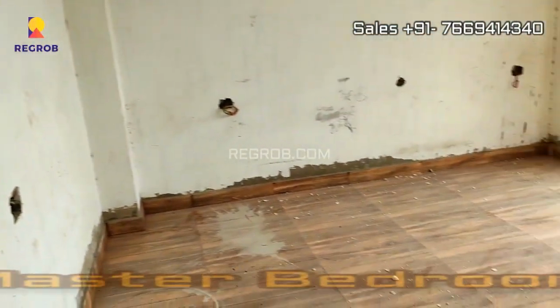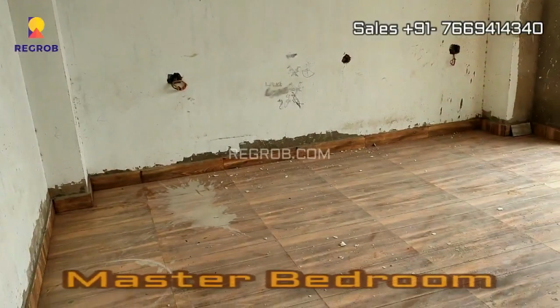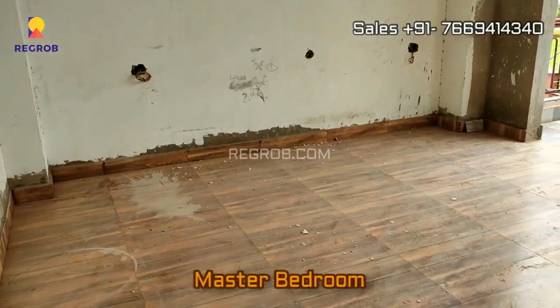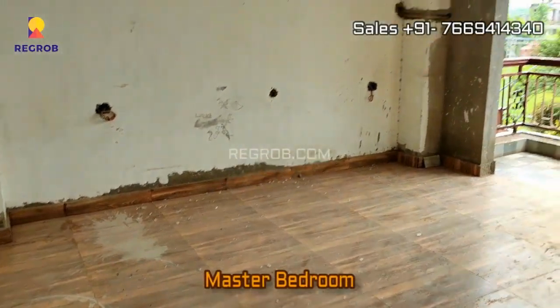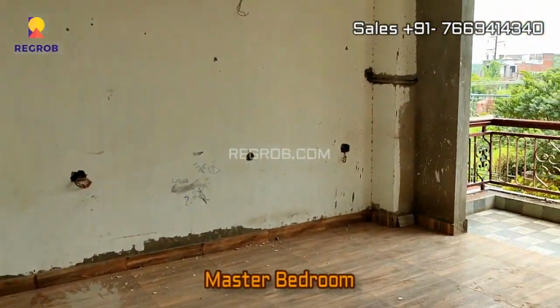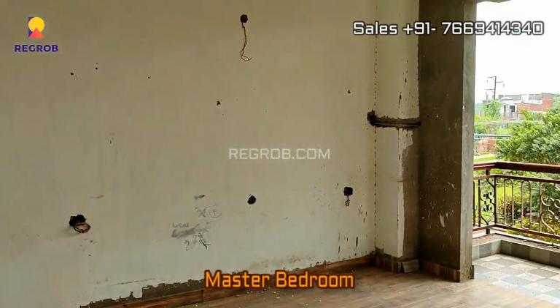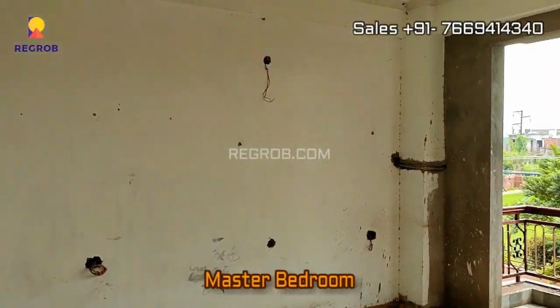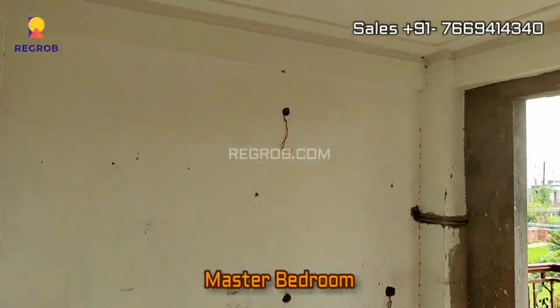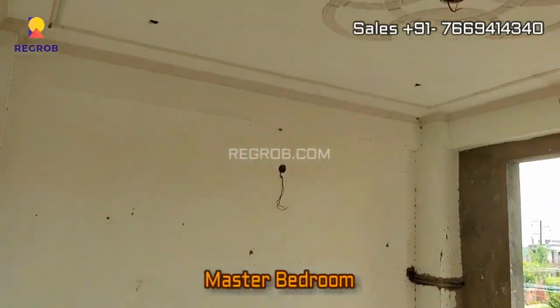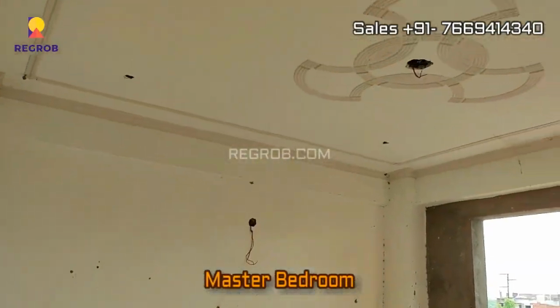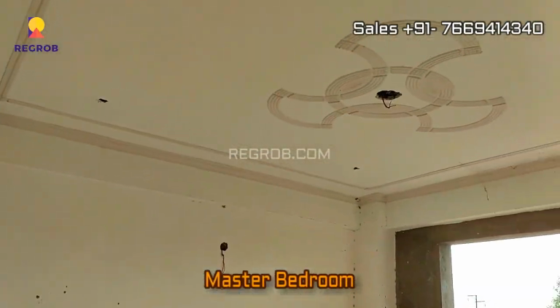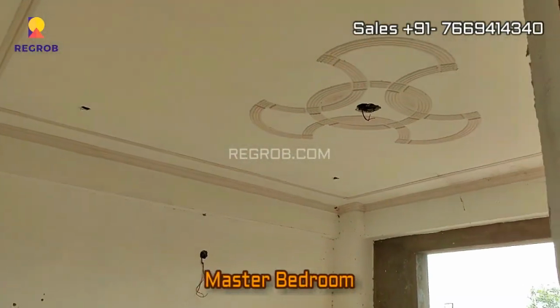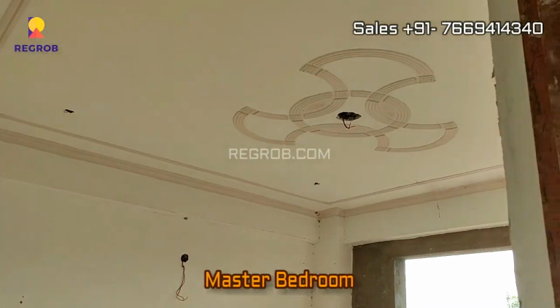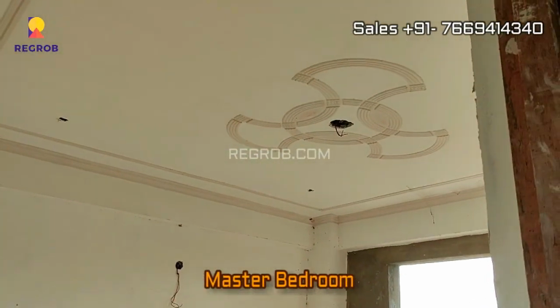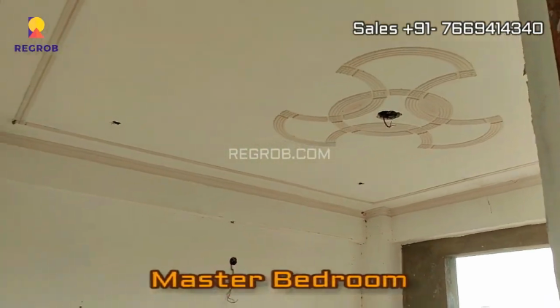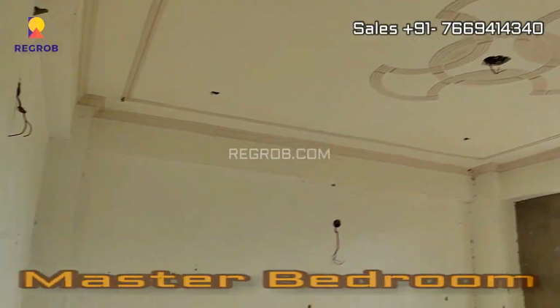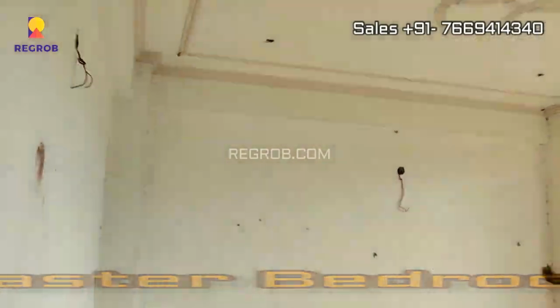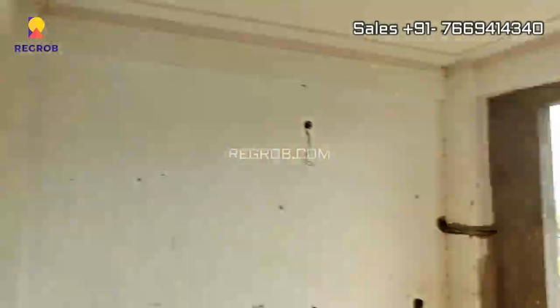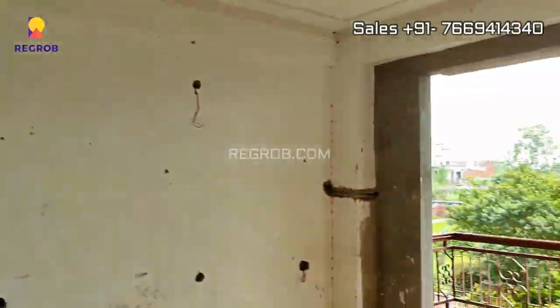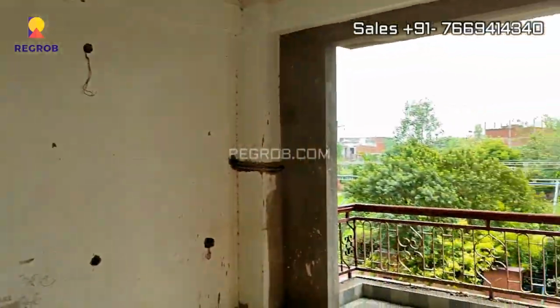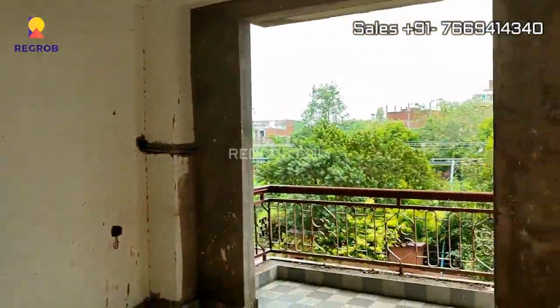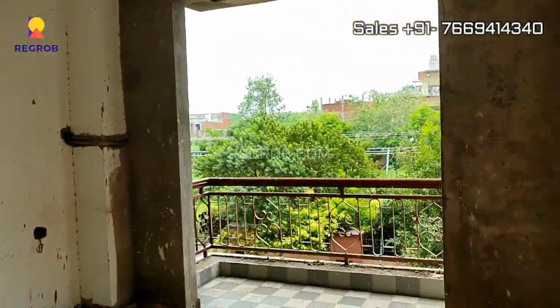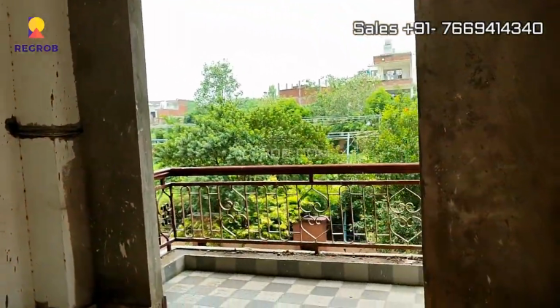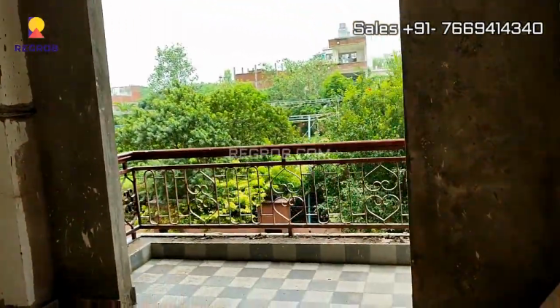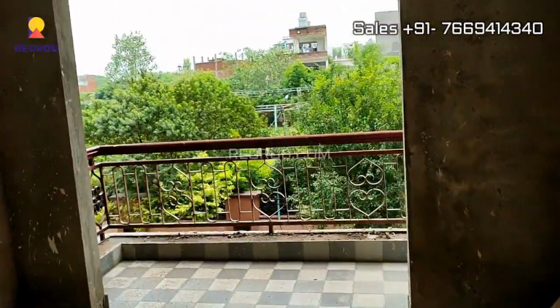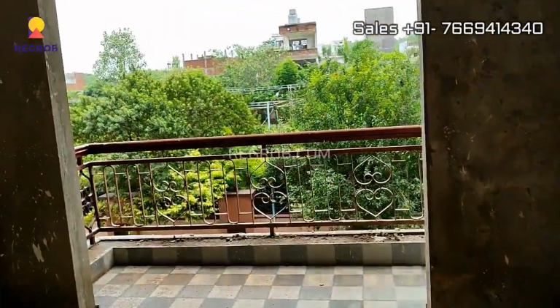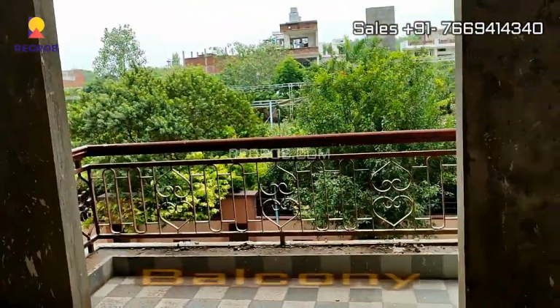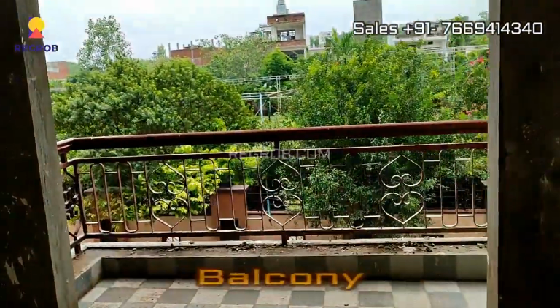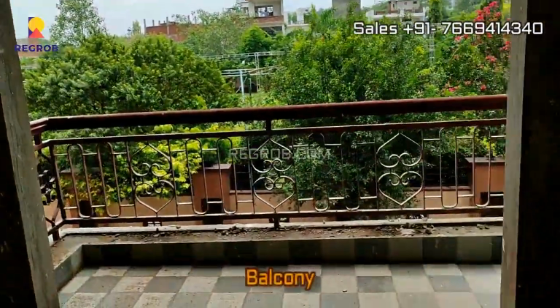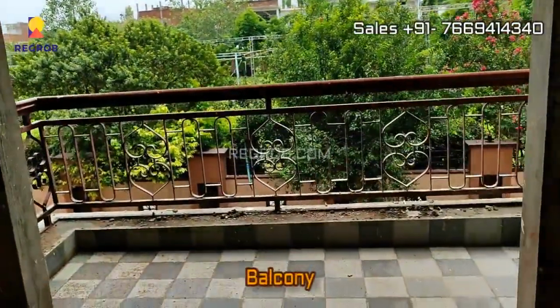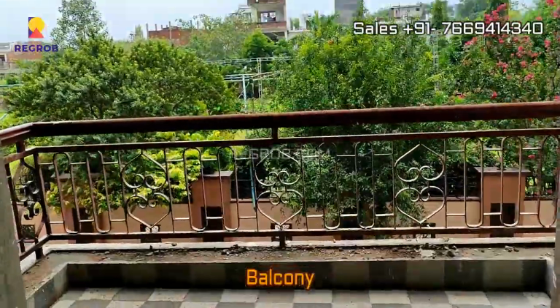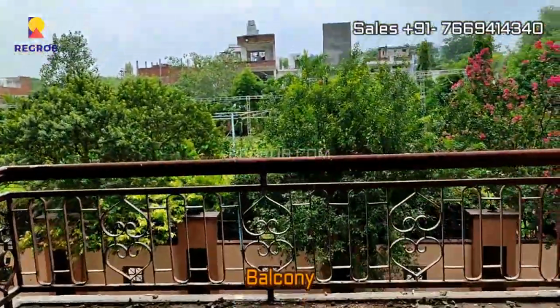Just next to the kitchen we have a bedroom, which is designed with an attached balcony.